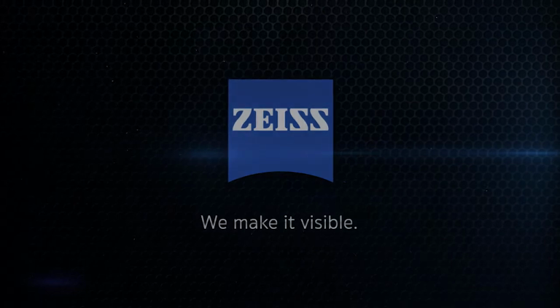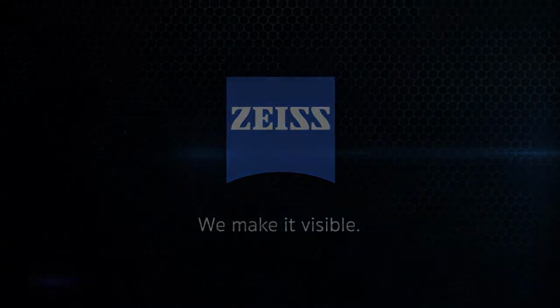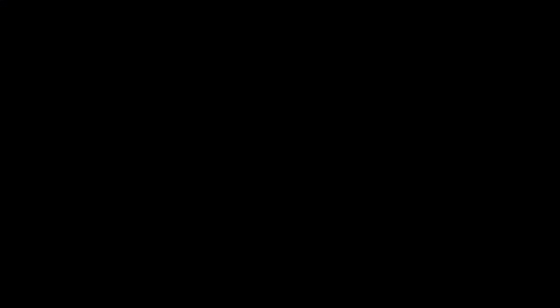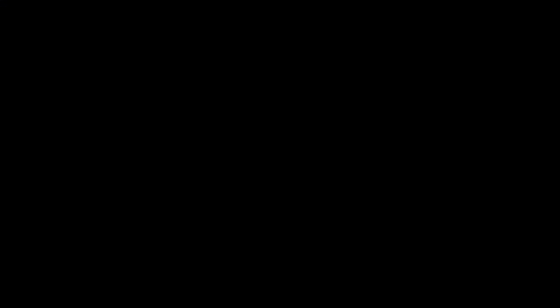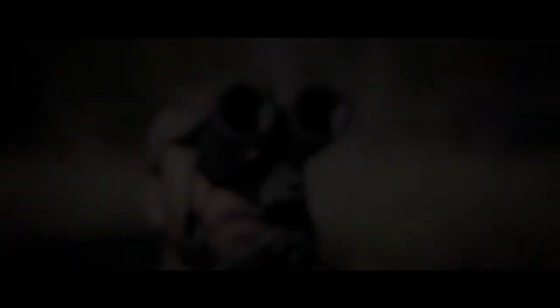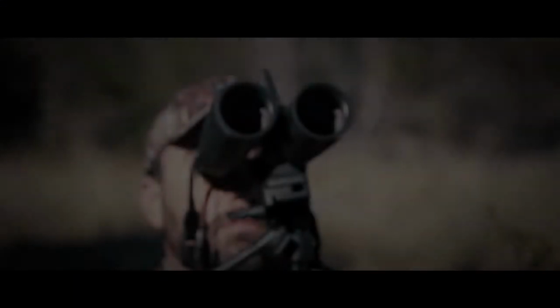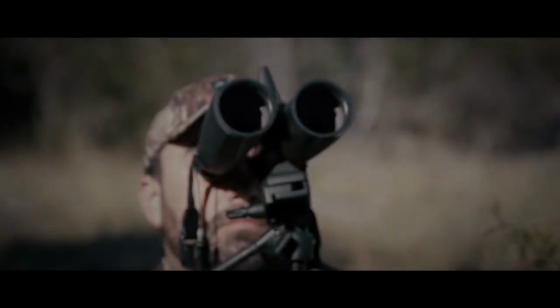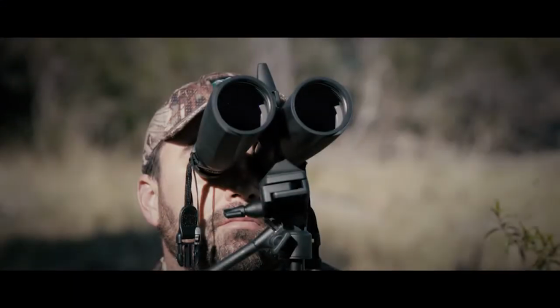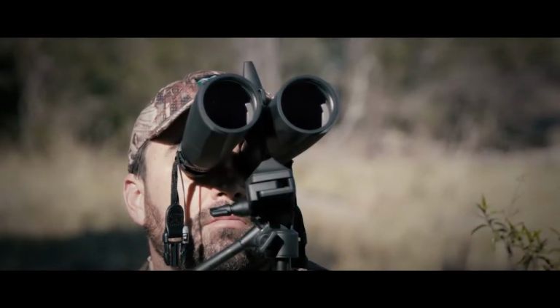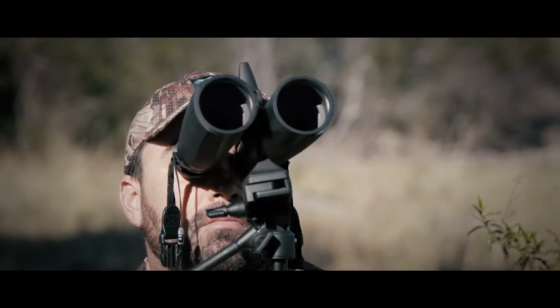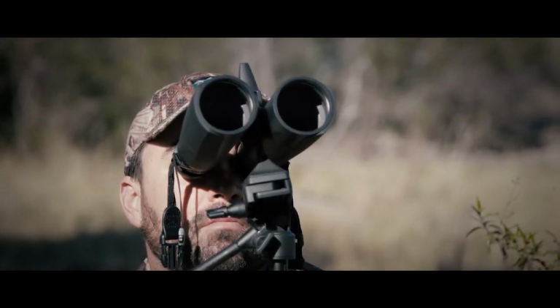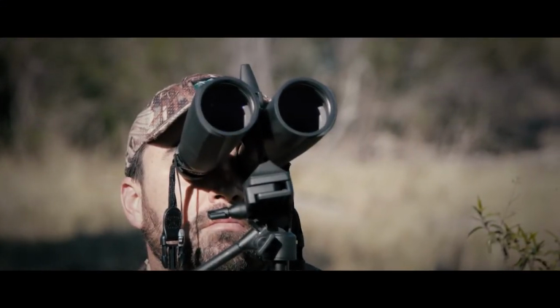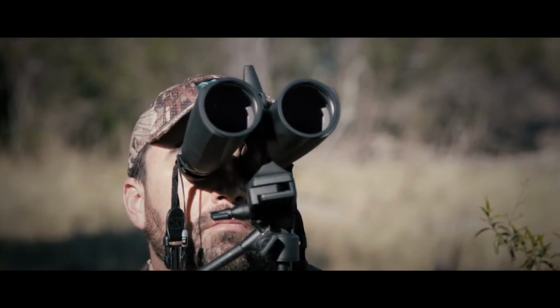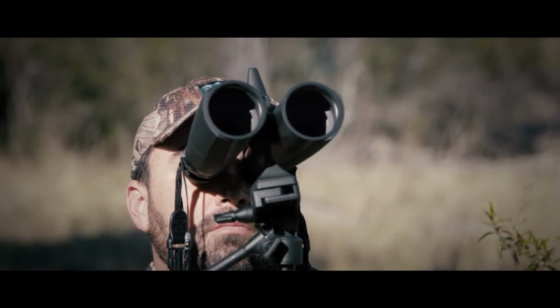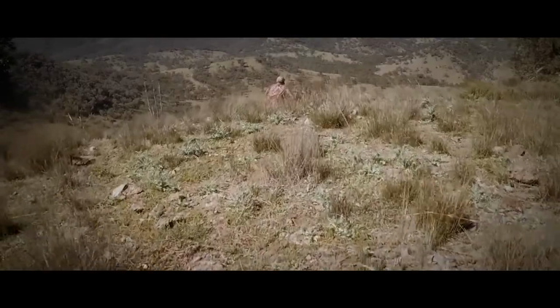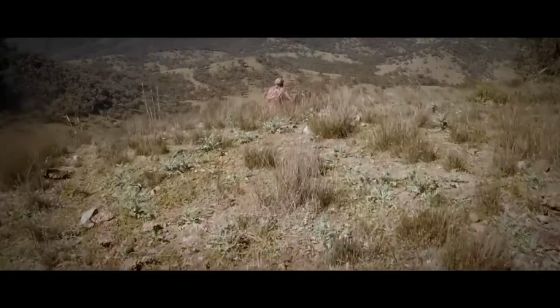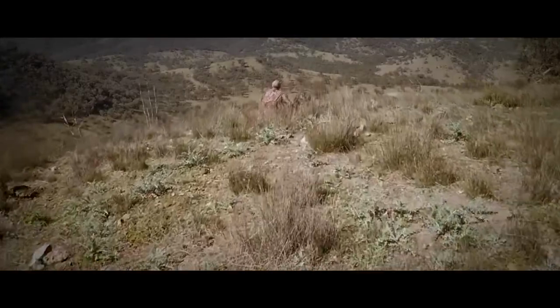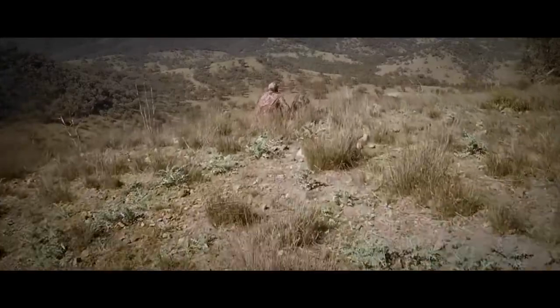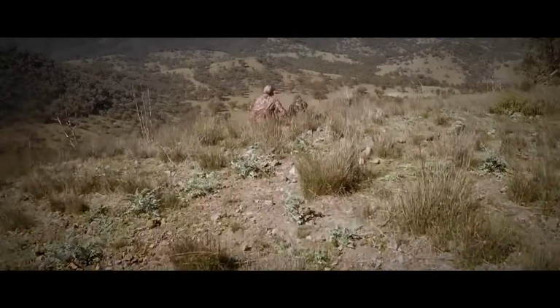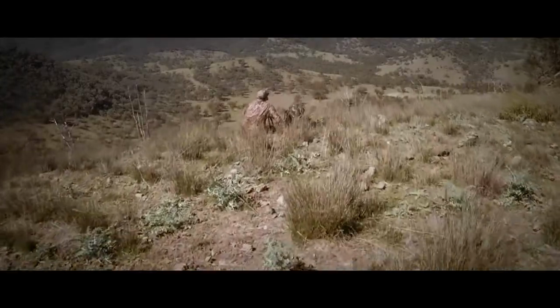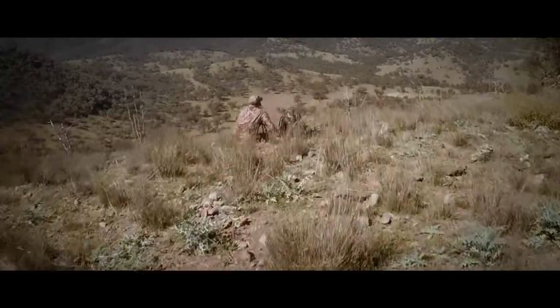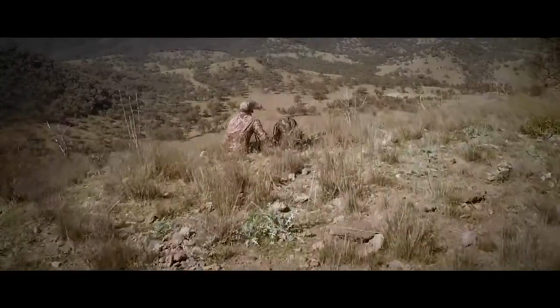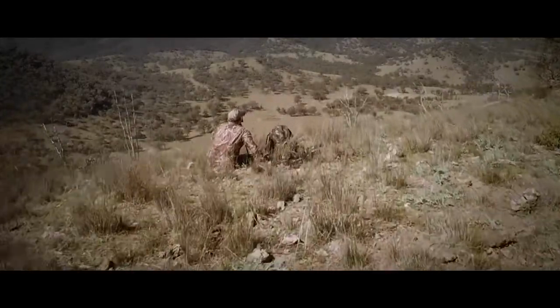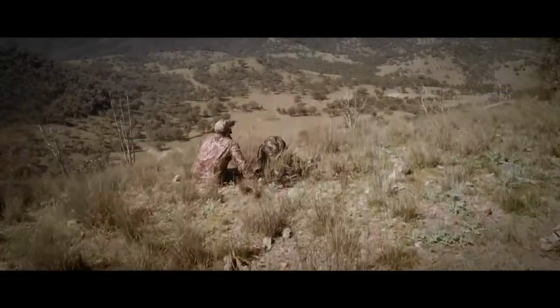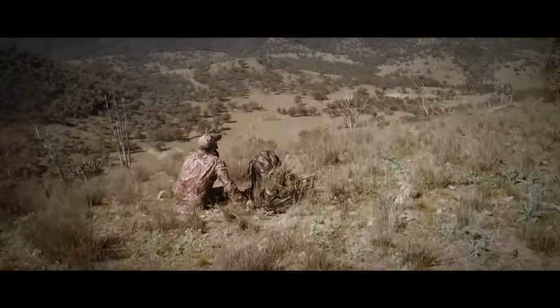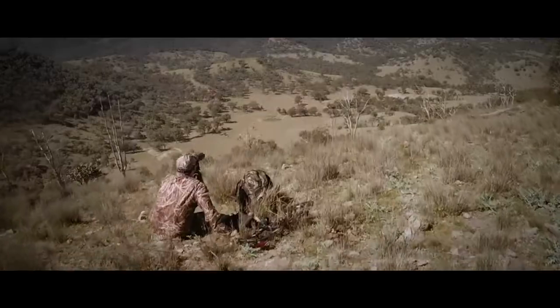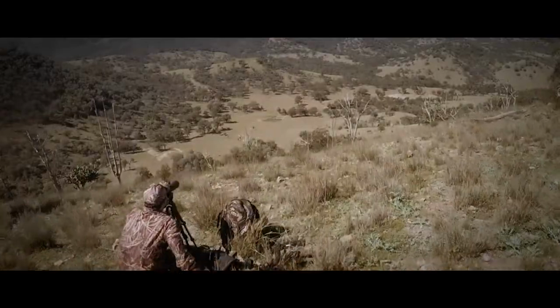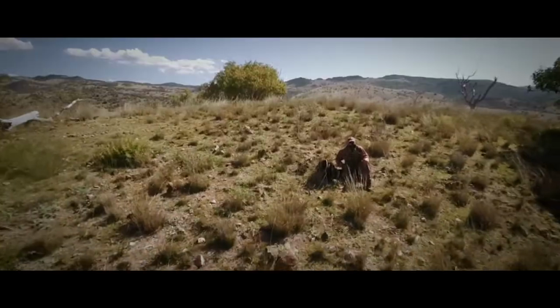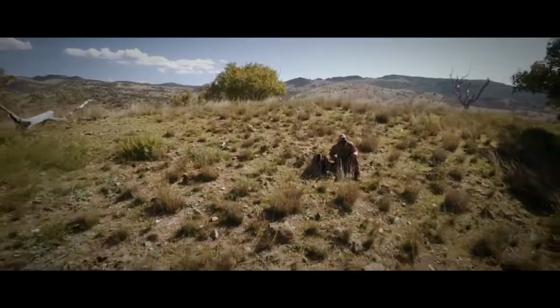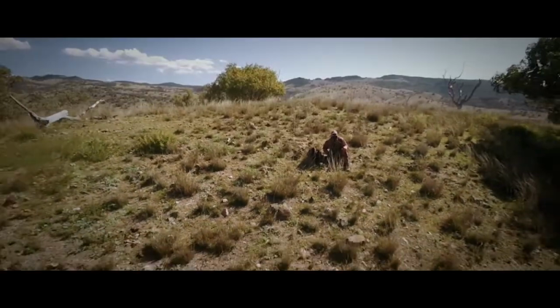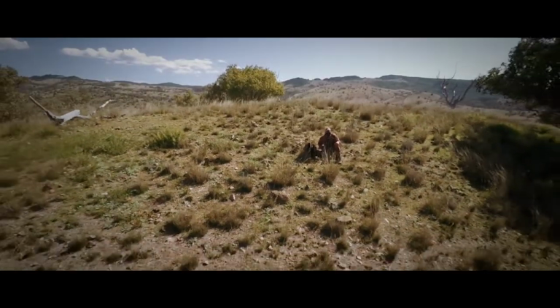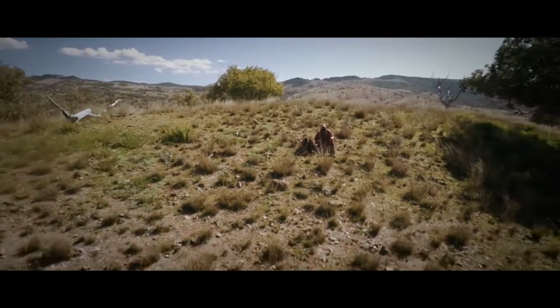Nature never stands still, and neither does Zeiss. The Conquest line of binoculars from Zeiss are uncompromising in design, ergonomics and performance, setting a new benchmark for value and quality German-made optics.